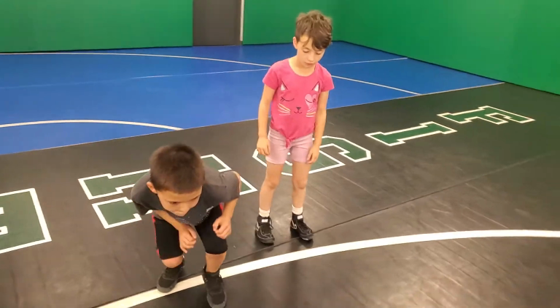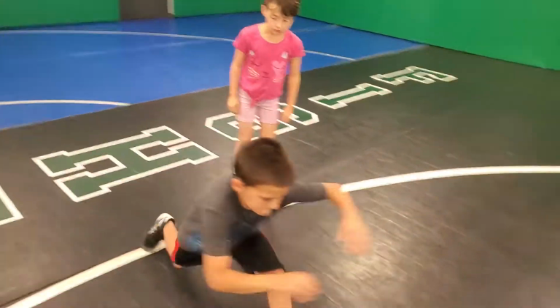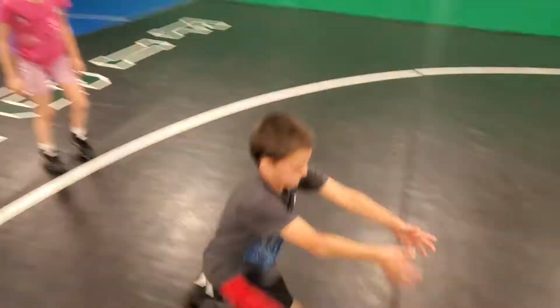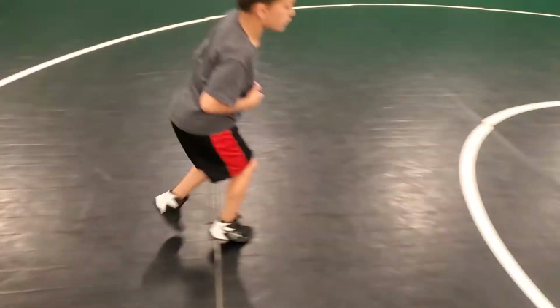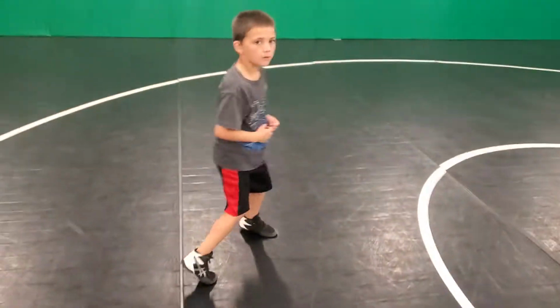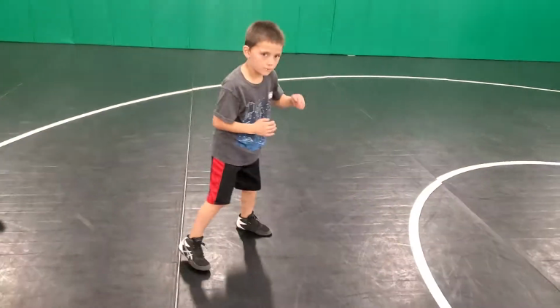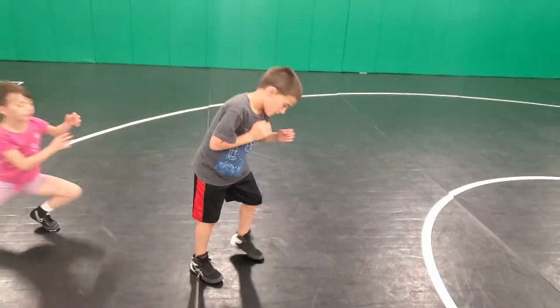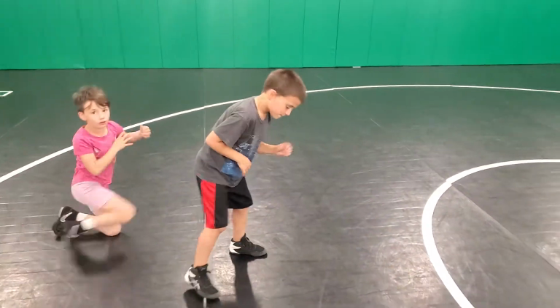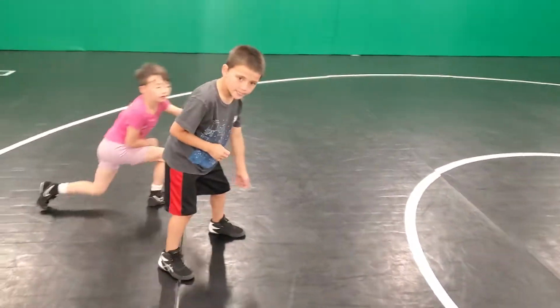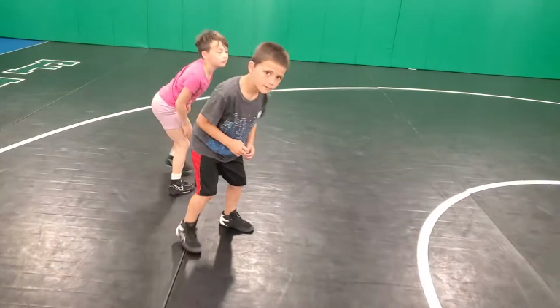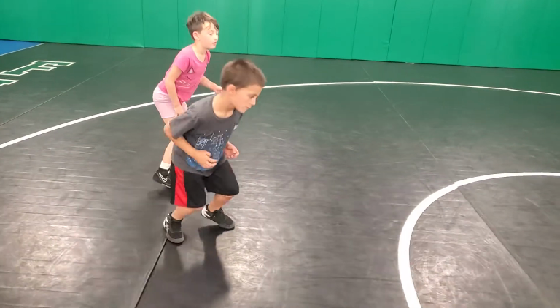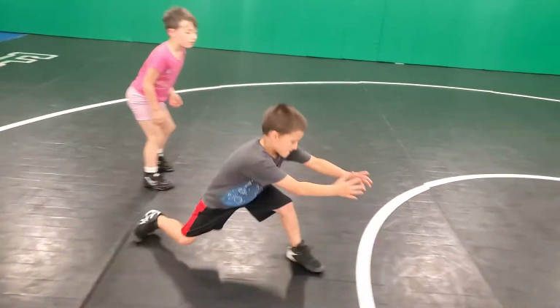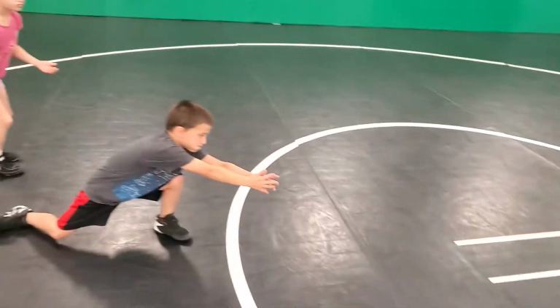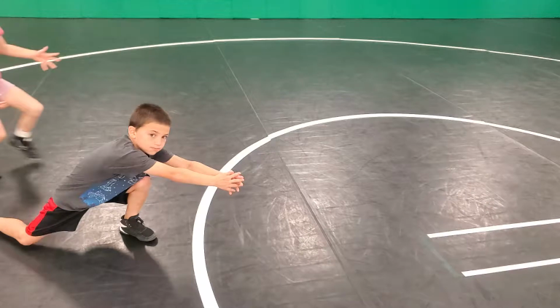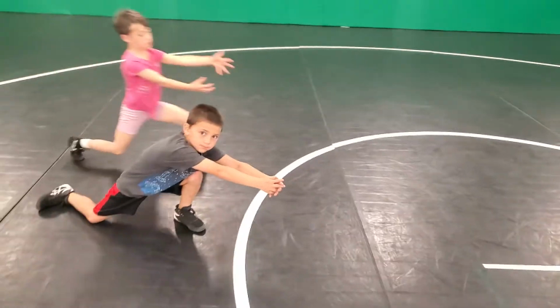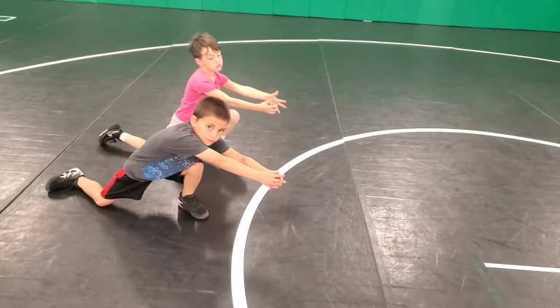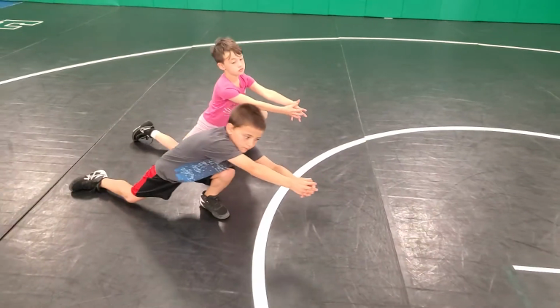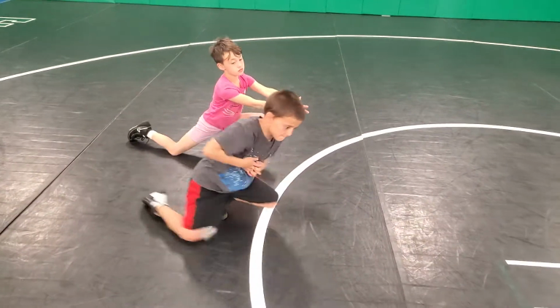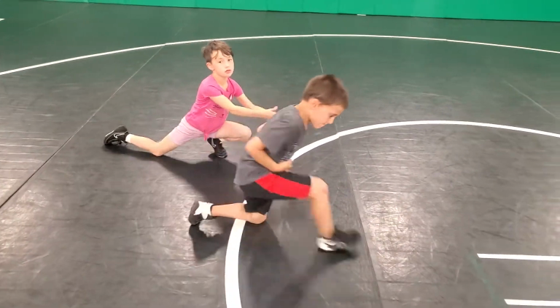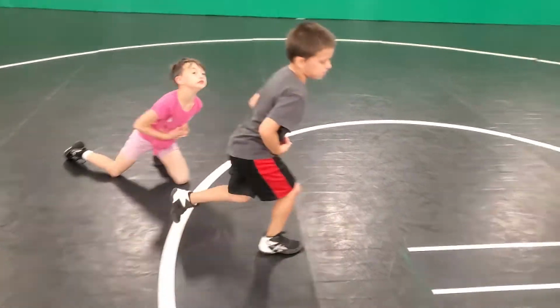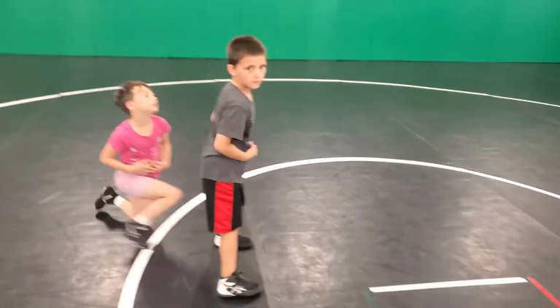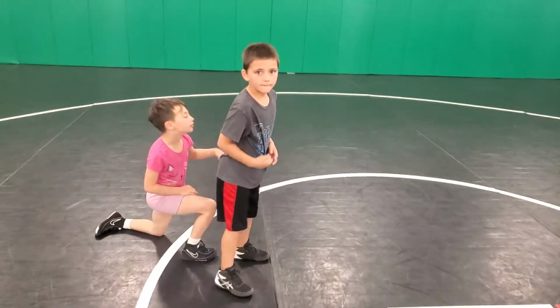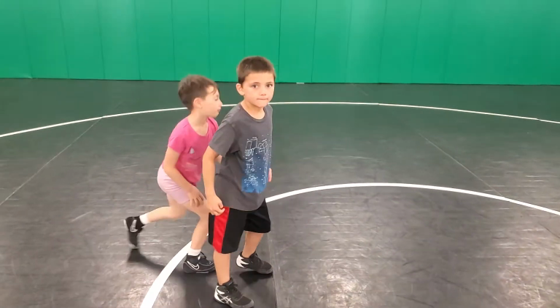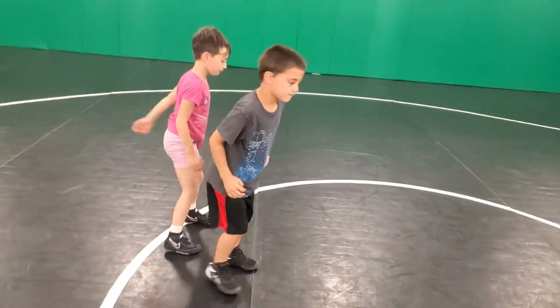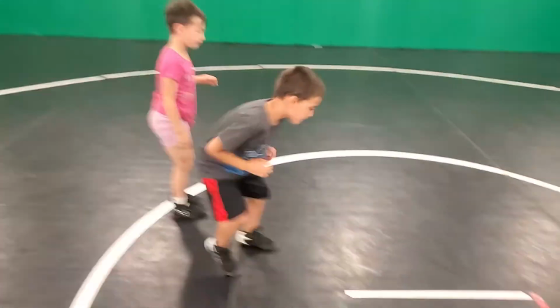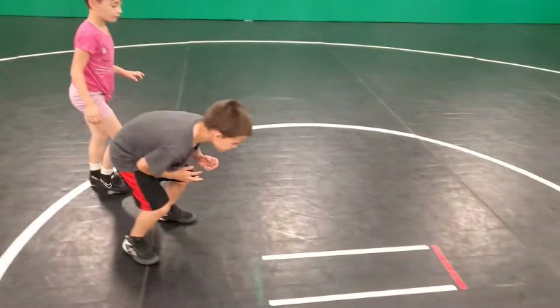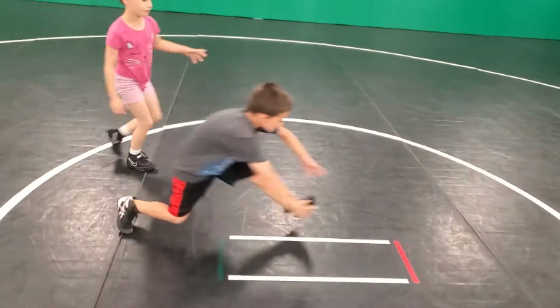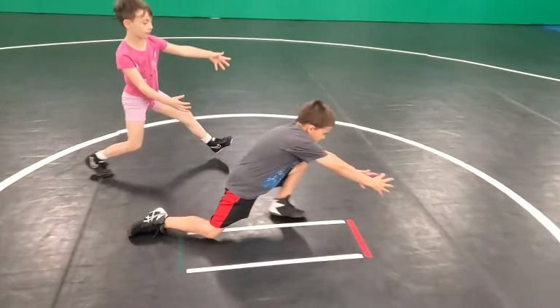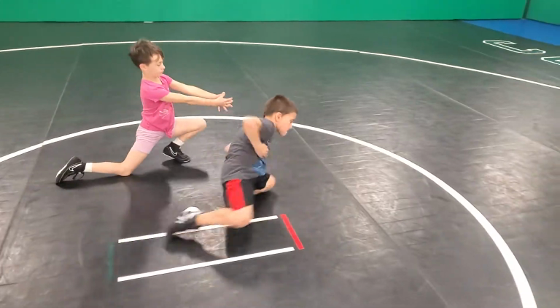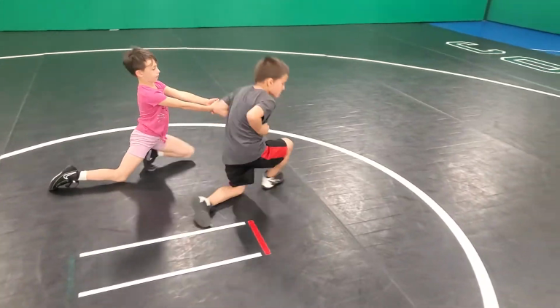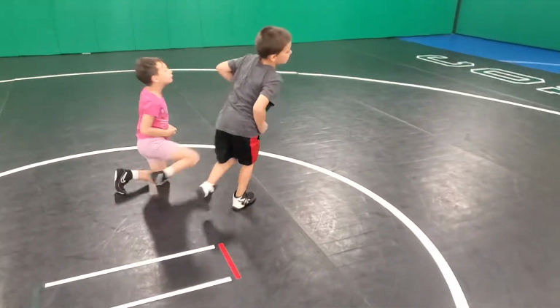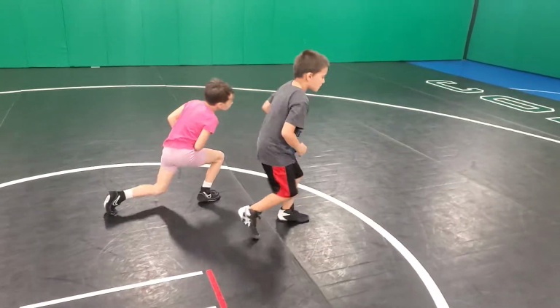Do one good slow one. So what he's doing is he's going to take a penetration step and one step duck walk out of it. That is where we use the duck walk — penetration step, duck walk out of it.